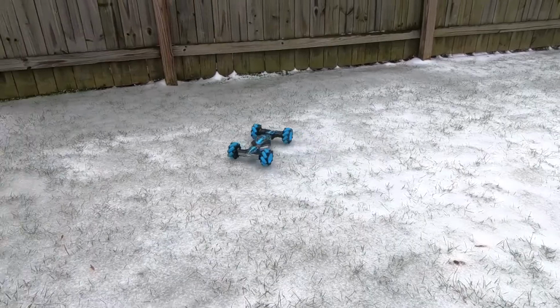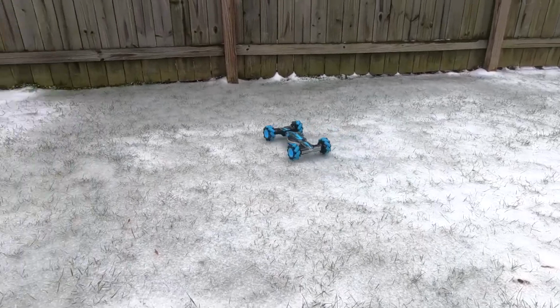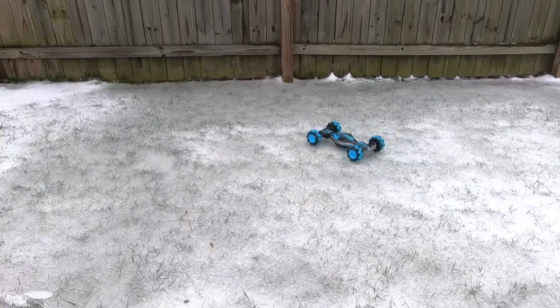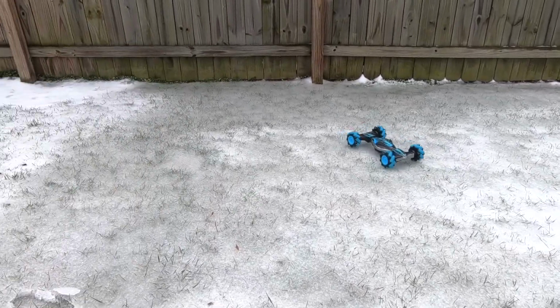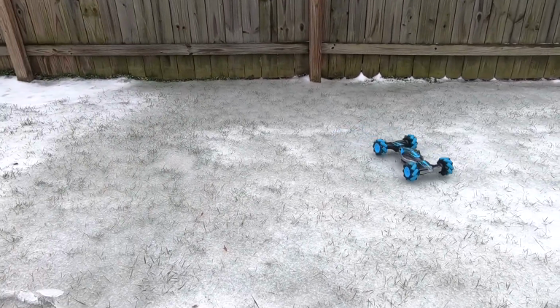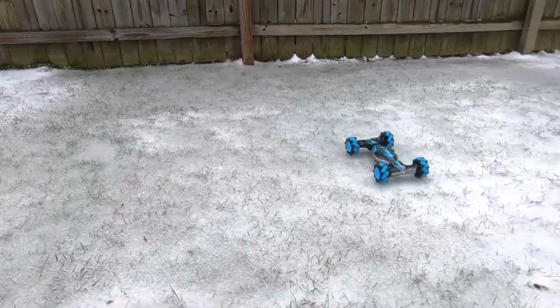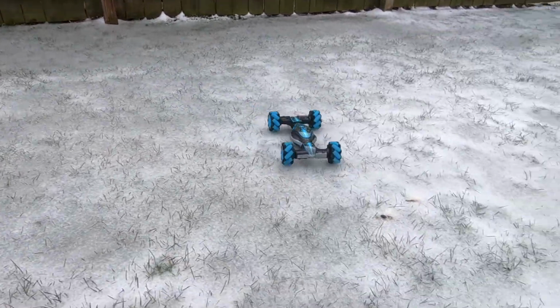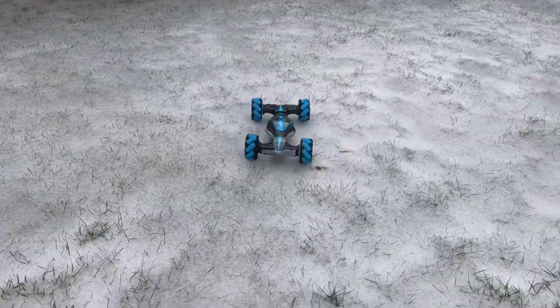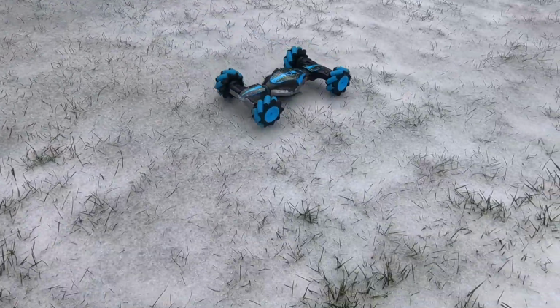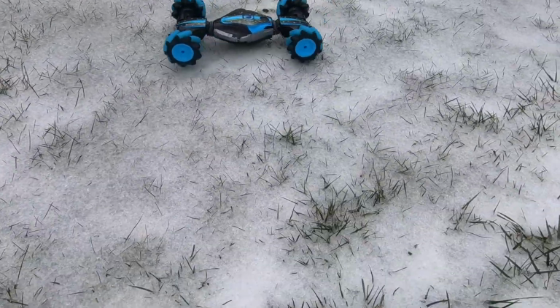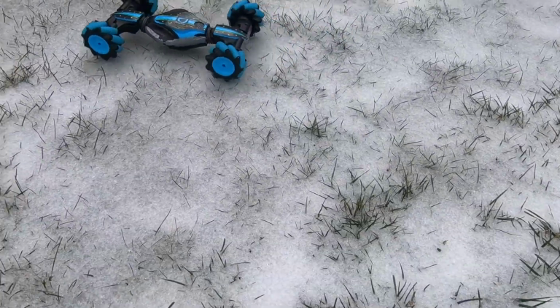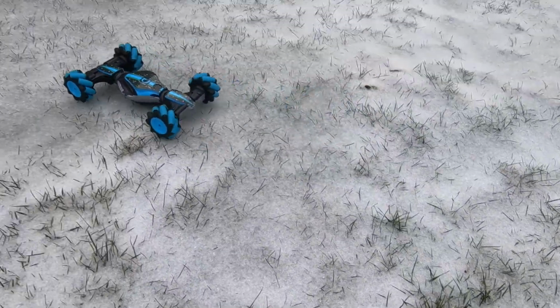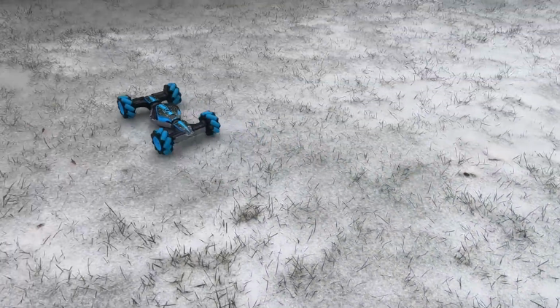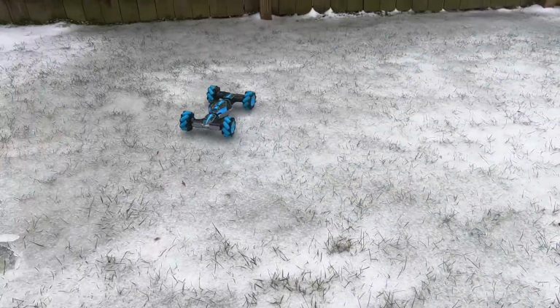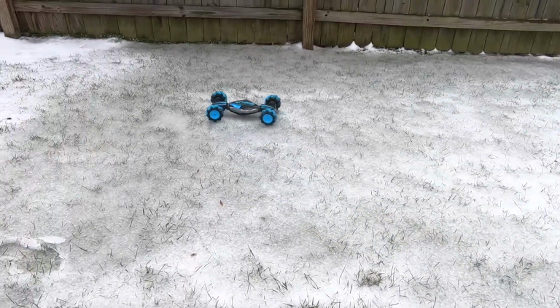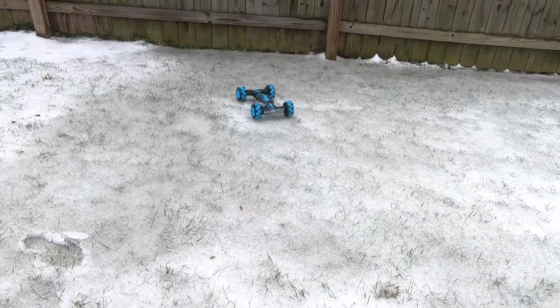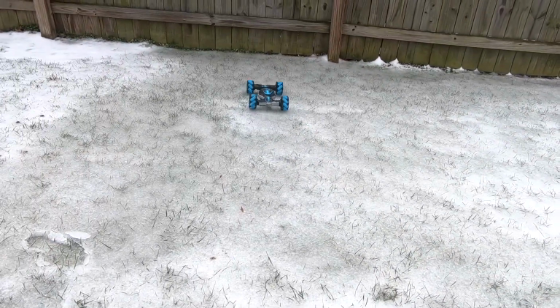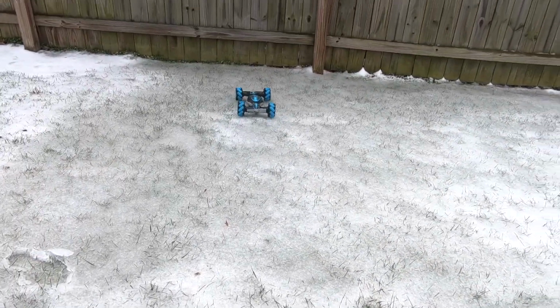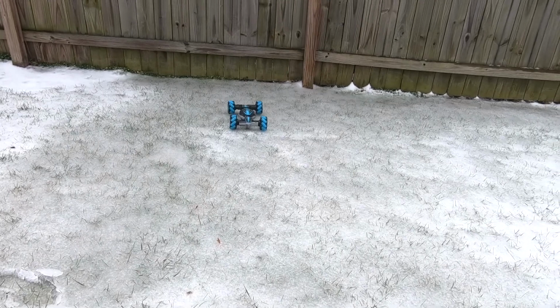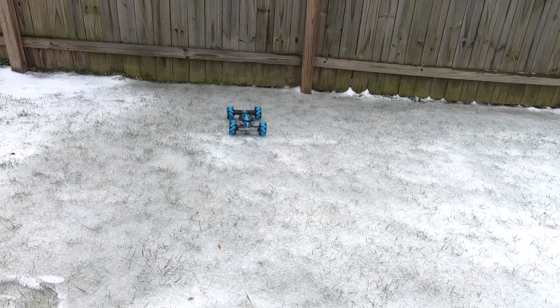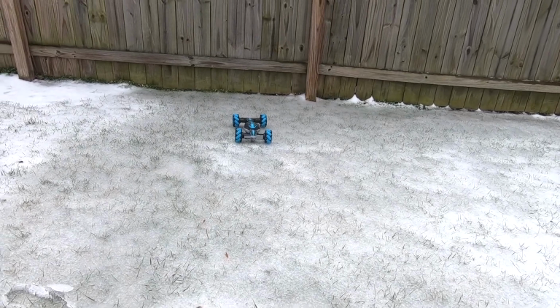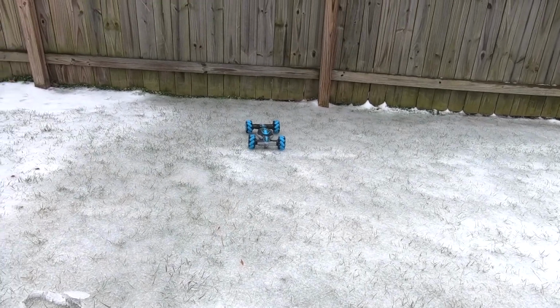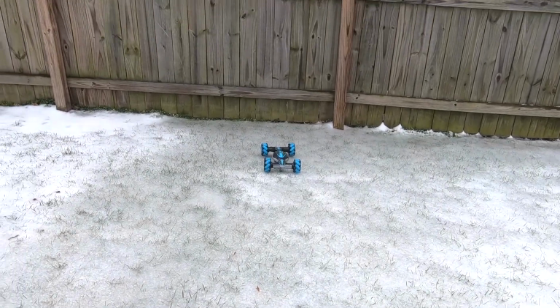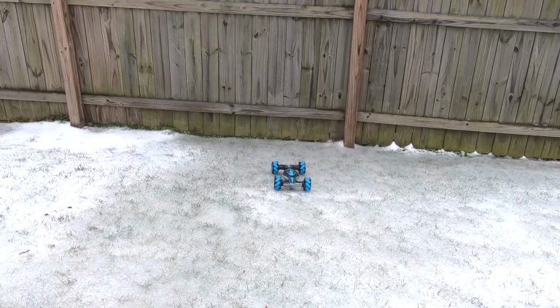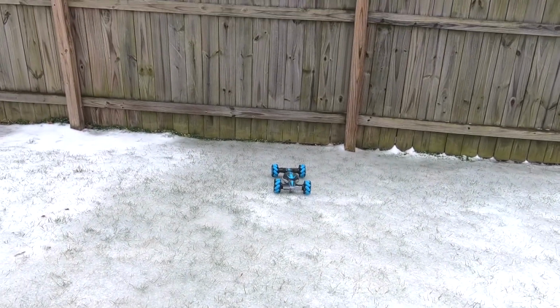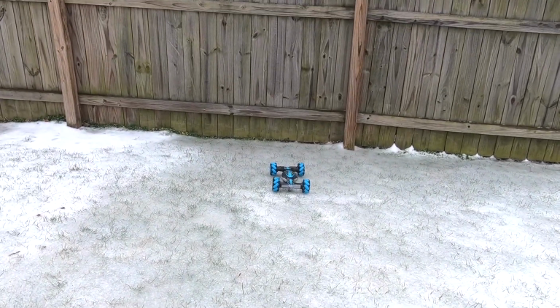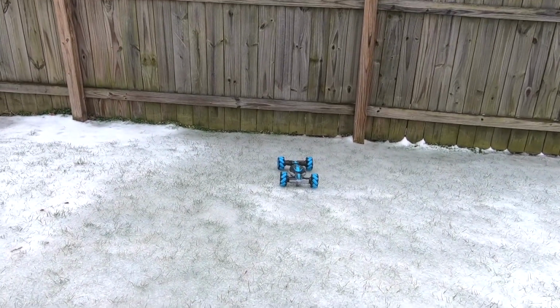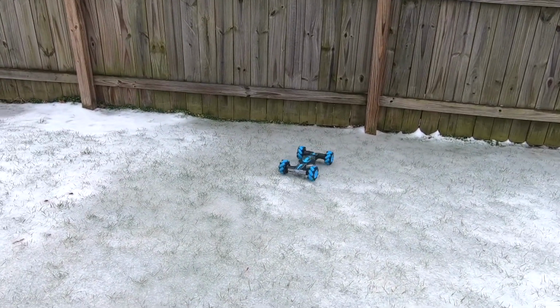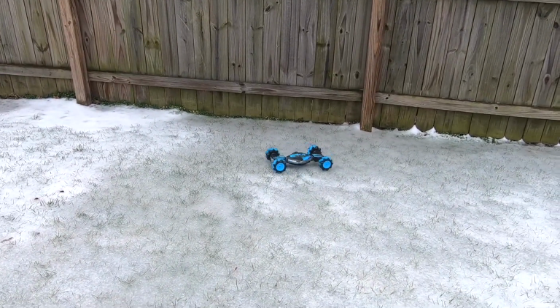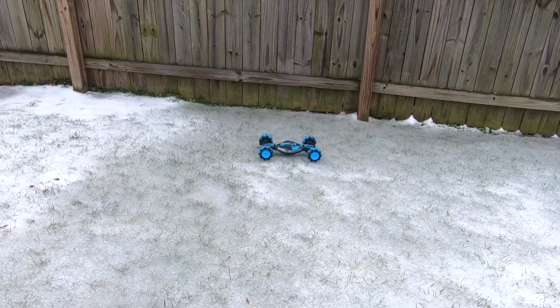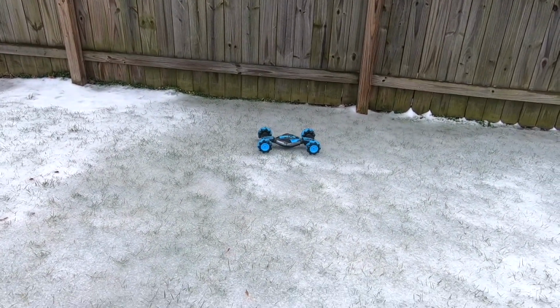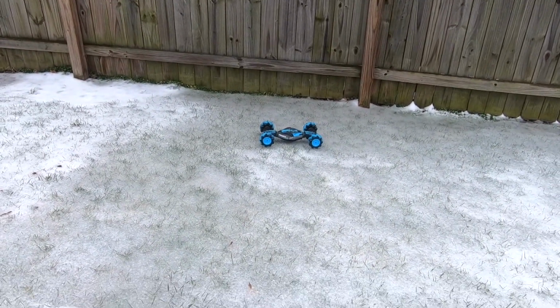Okay, let's bring it this way. Dude, that was sick. It's actually doing it. Okay, this way.